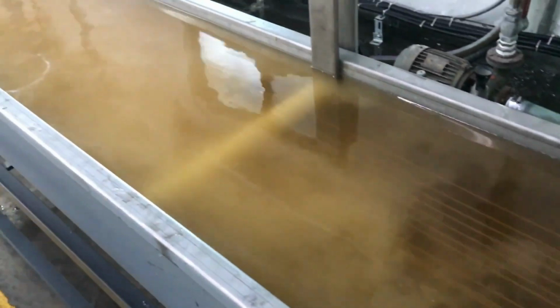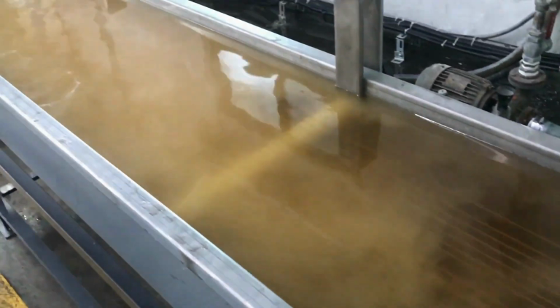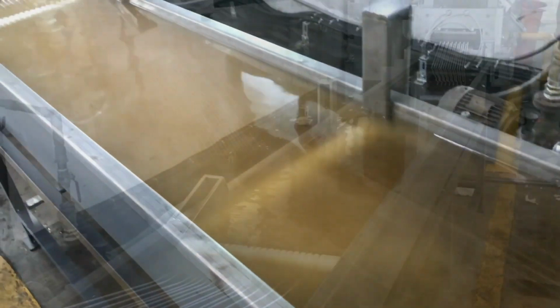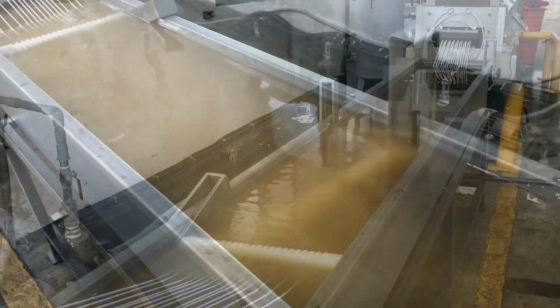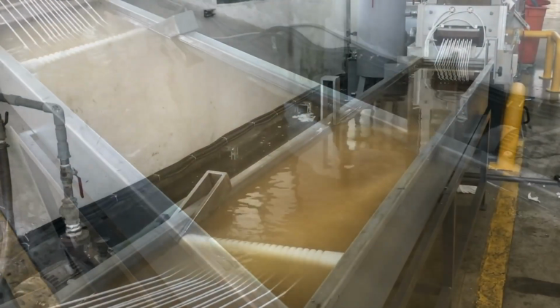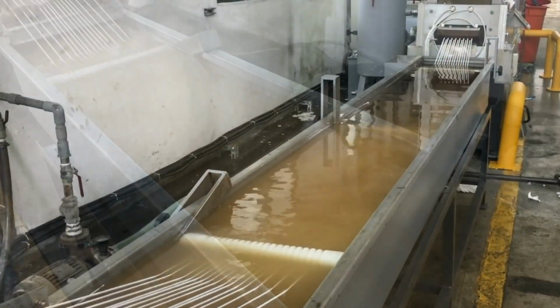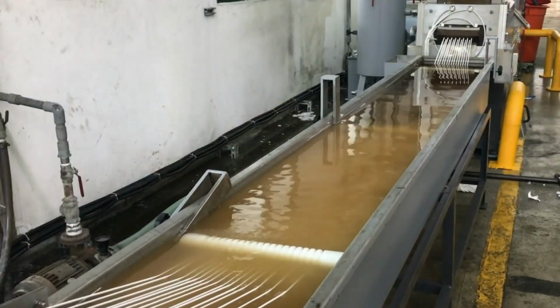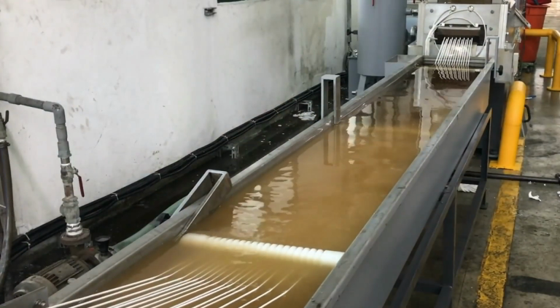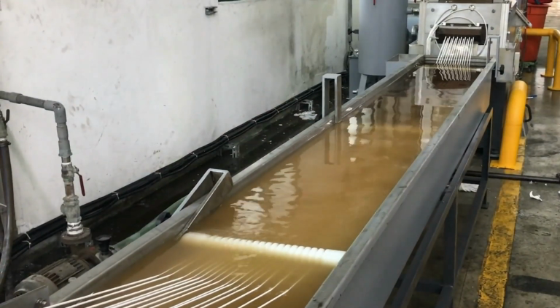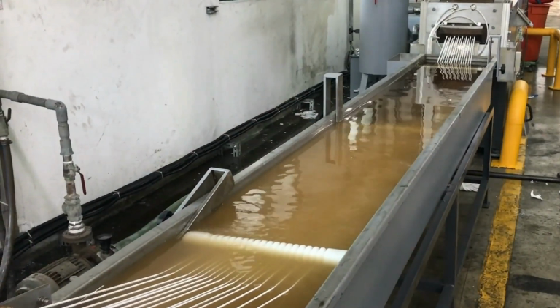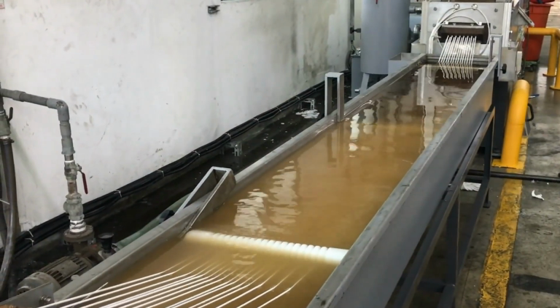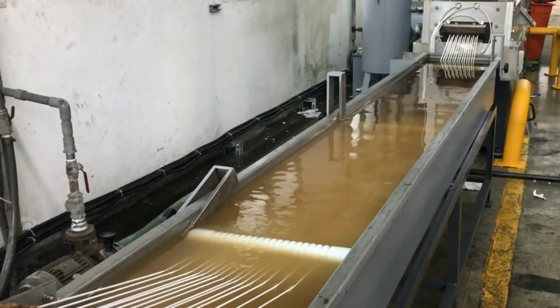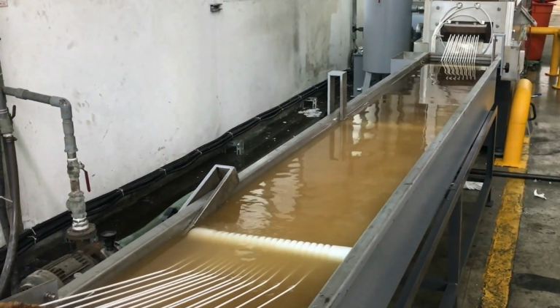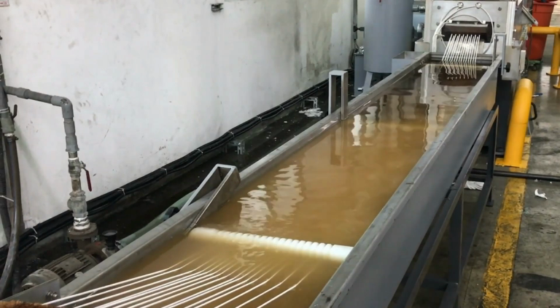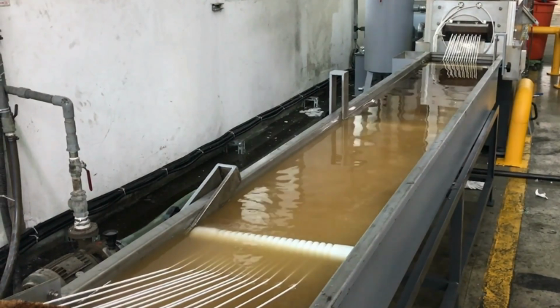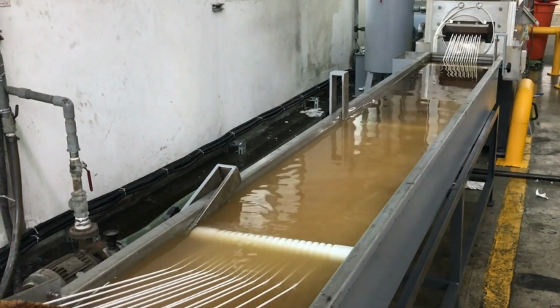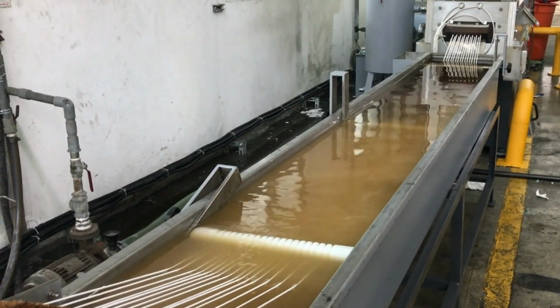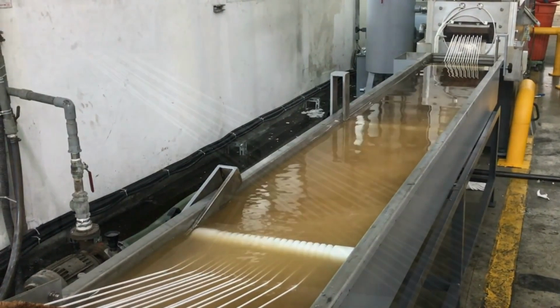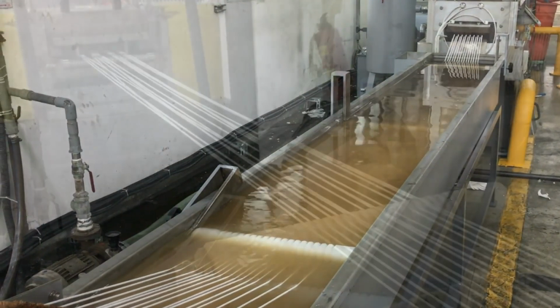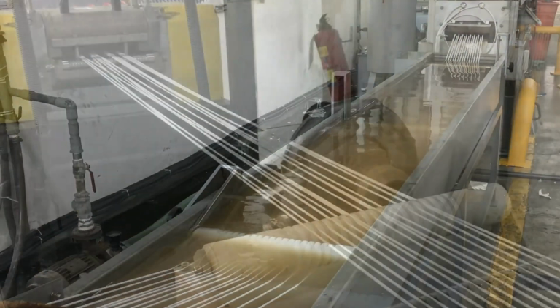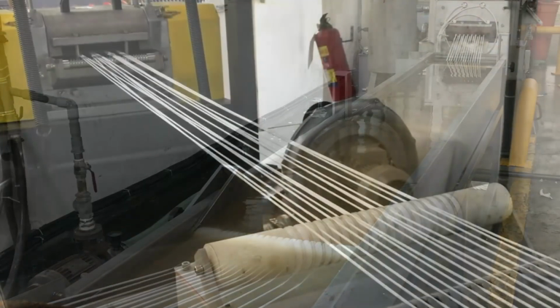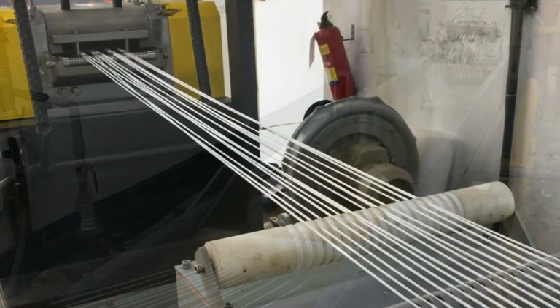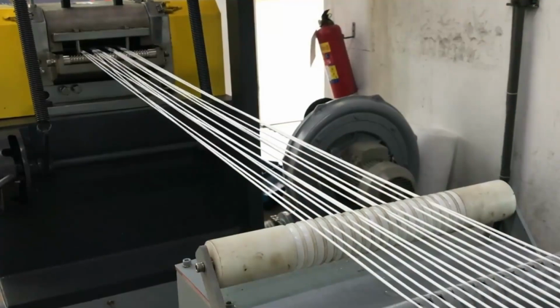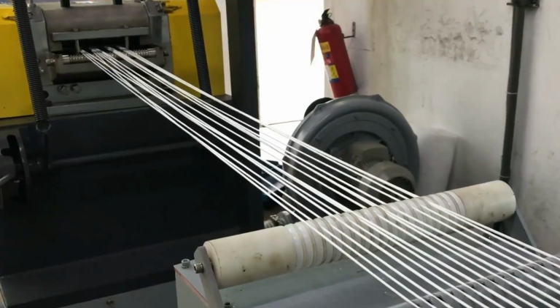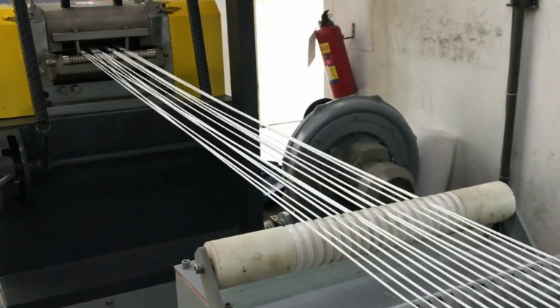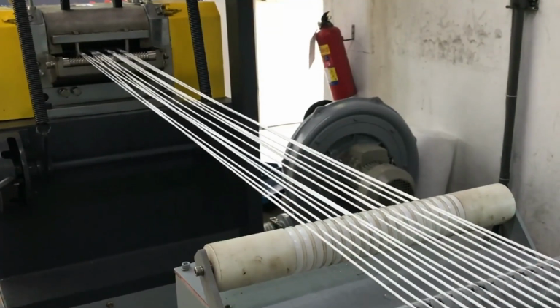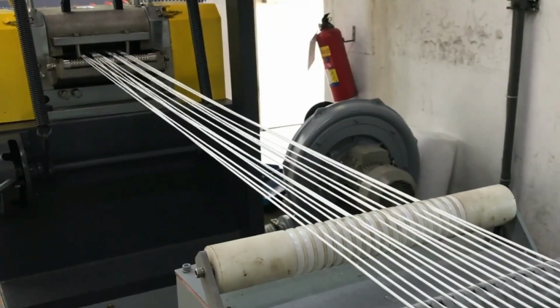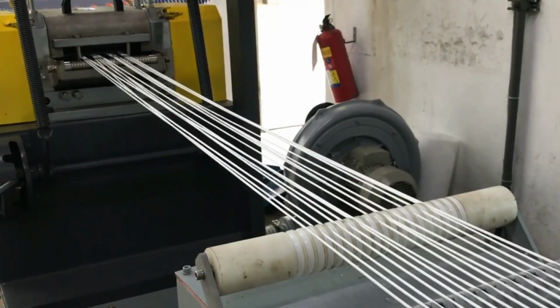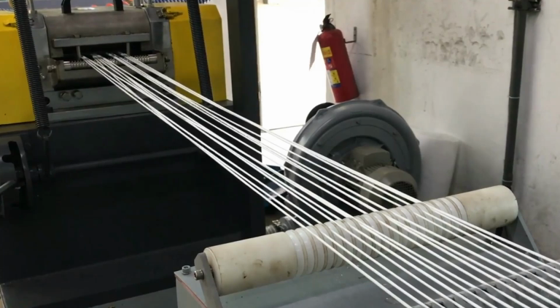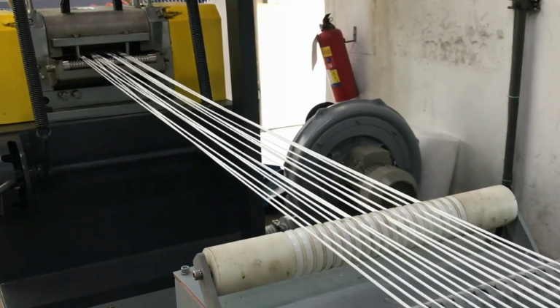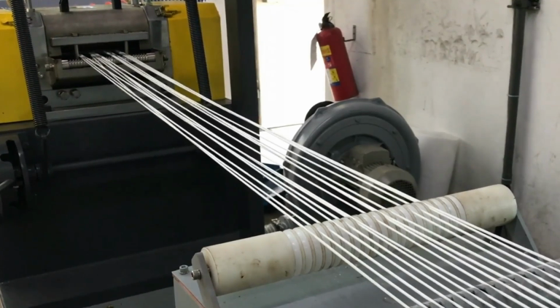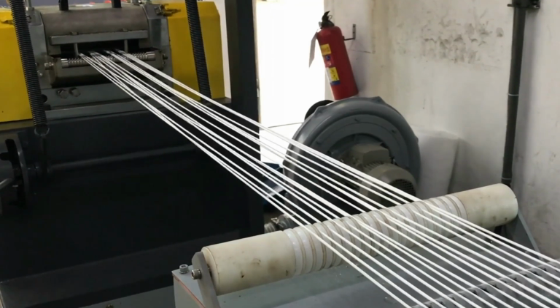This step not only prepares the plastic for its next form, but also allows for easy handling and transport. The strands are then cooled and solidified, ready for the next phase in the recycling process.